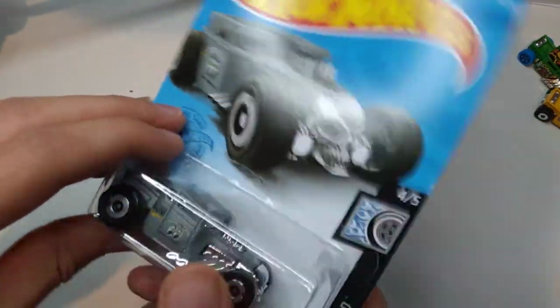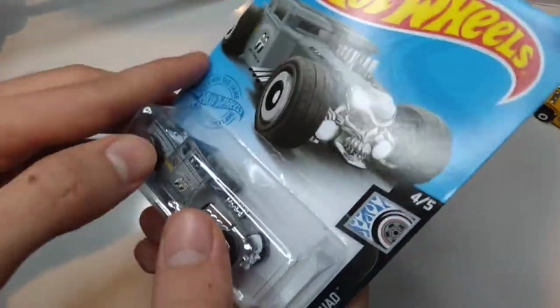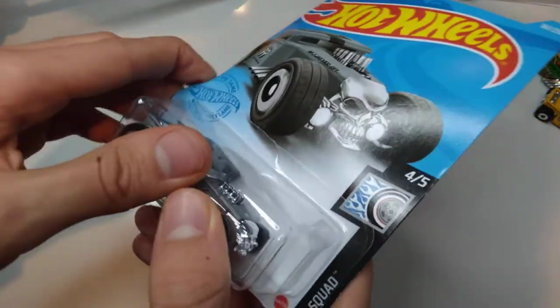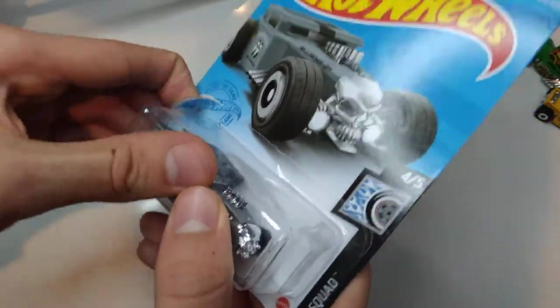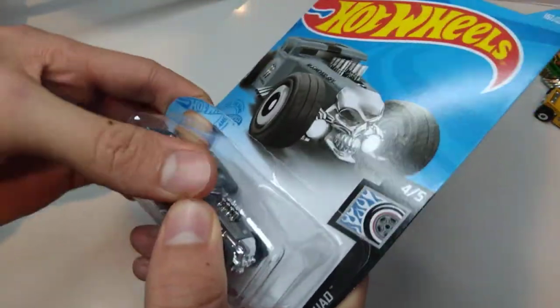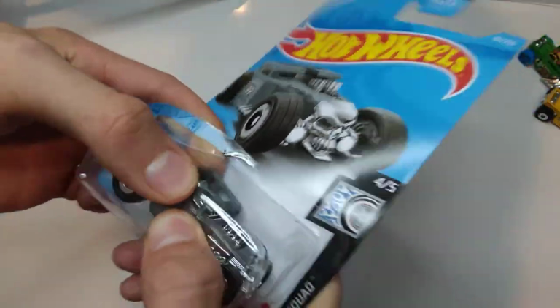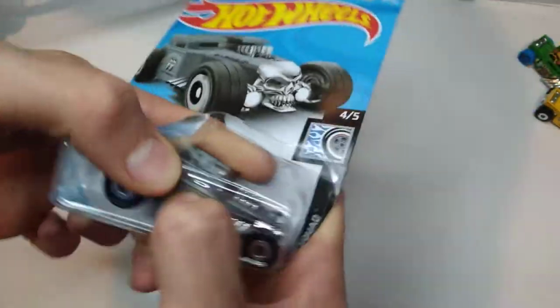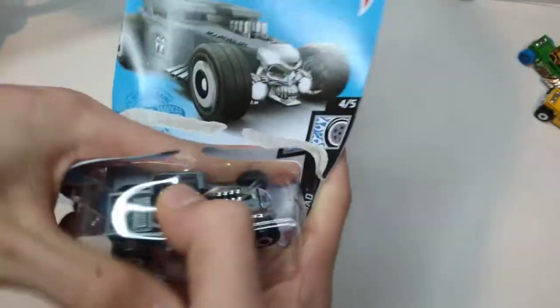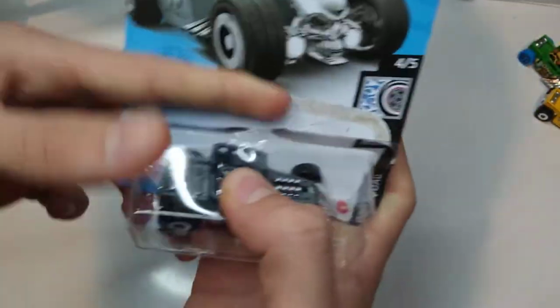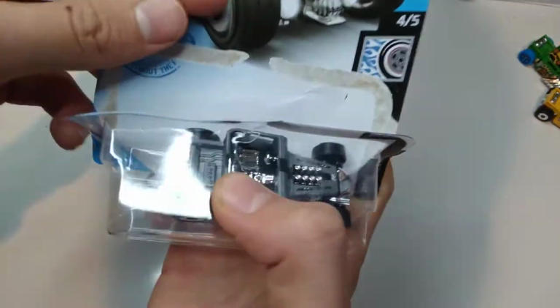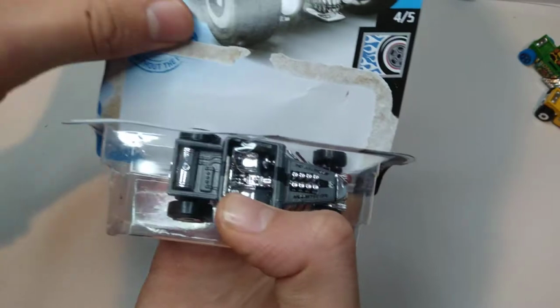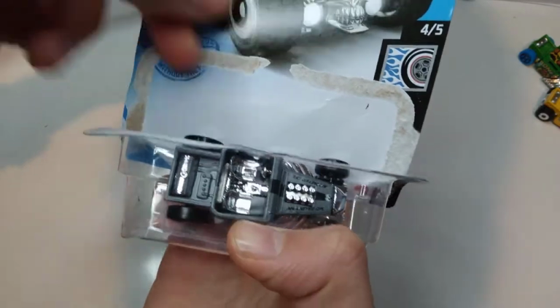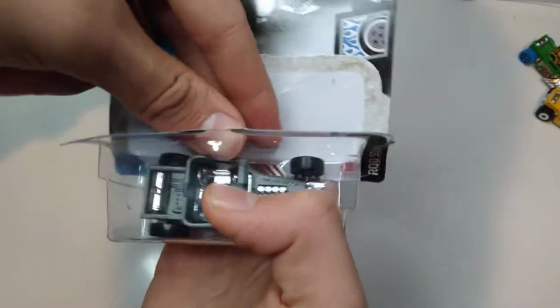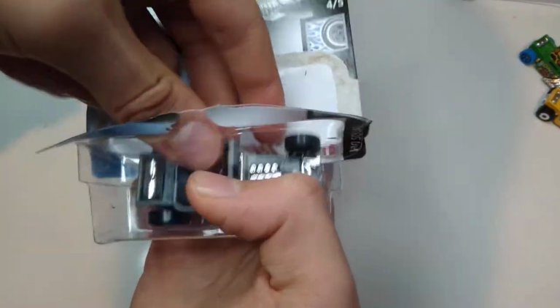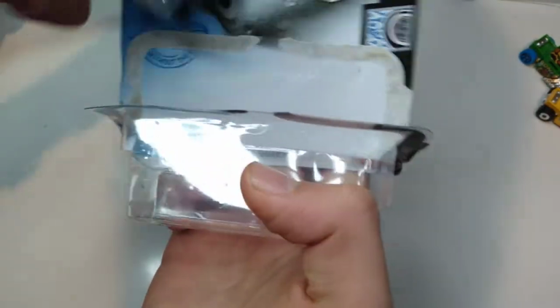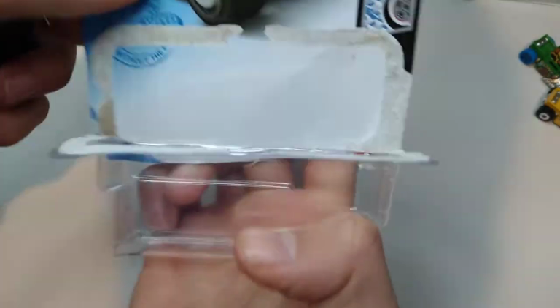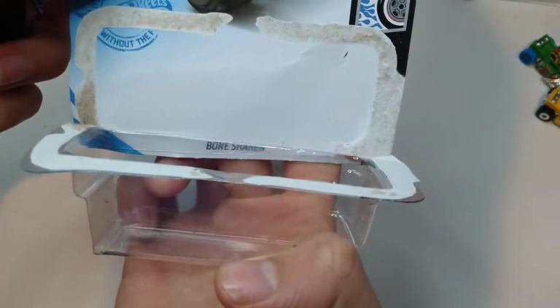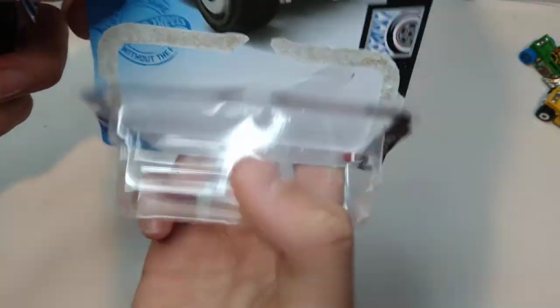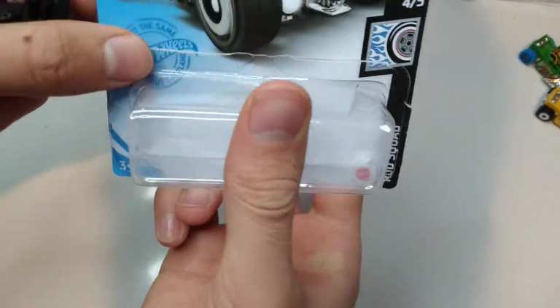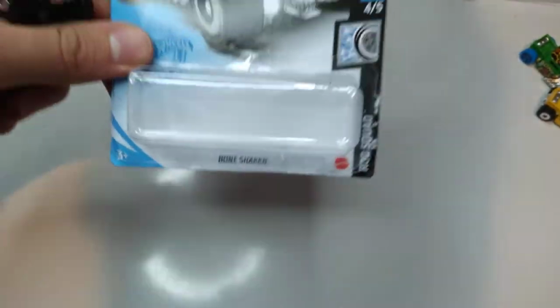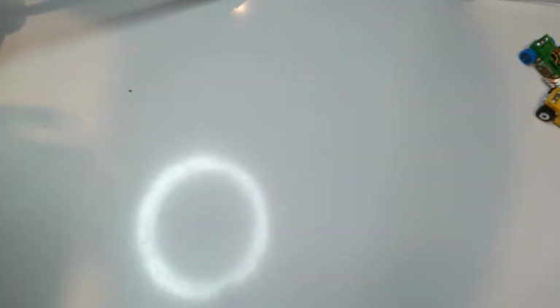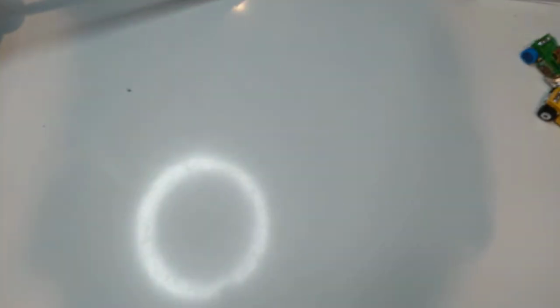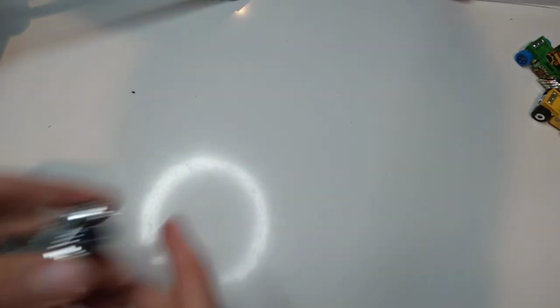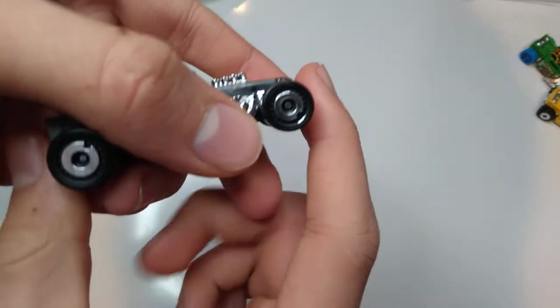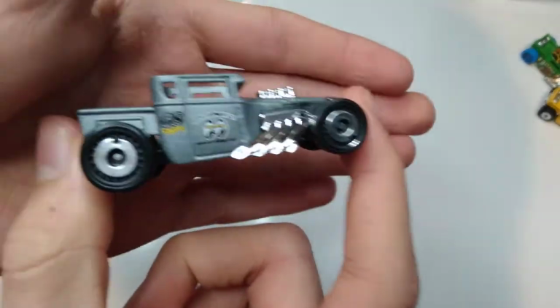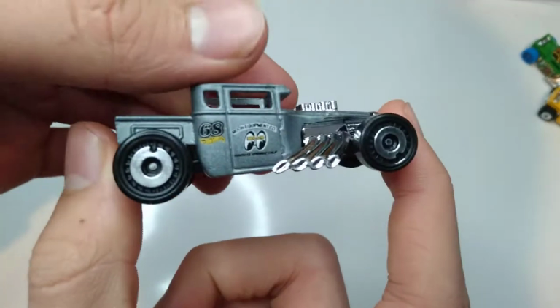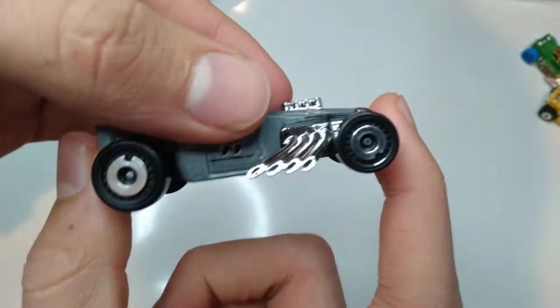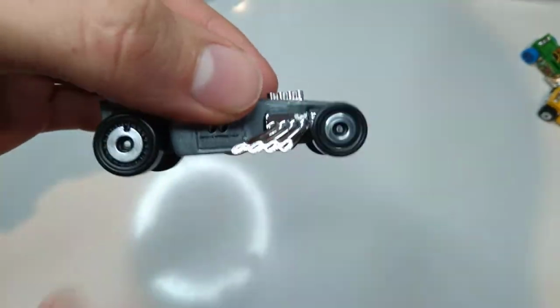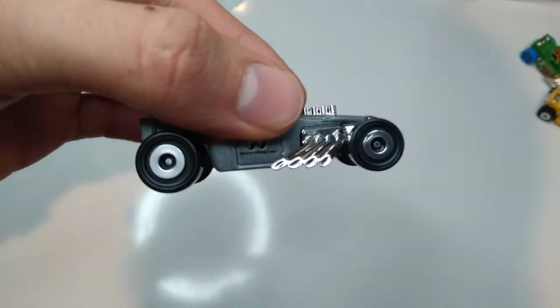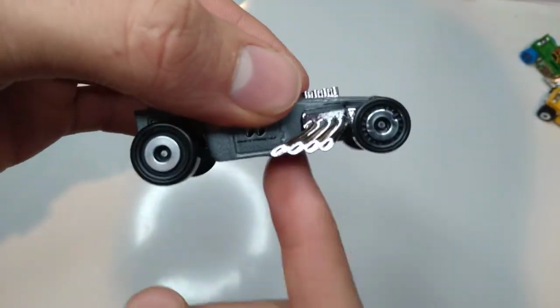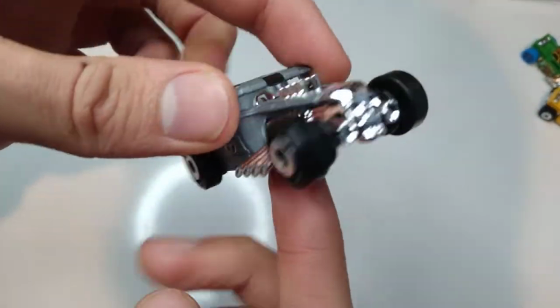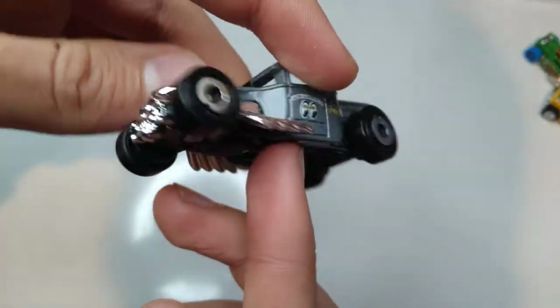But let's get this recolor open. Let's see what's going on. Nice clean open we got on that. I don't usually open them that way, but sometimes it just happens like that.